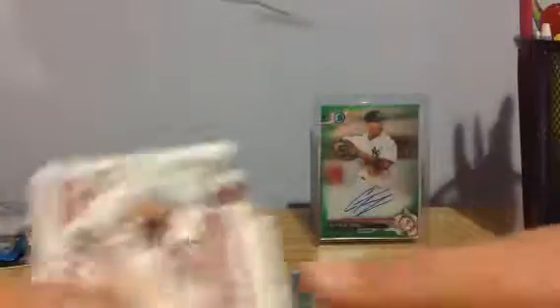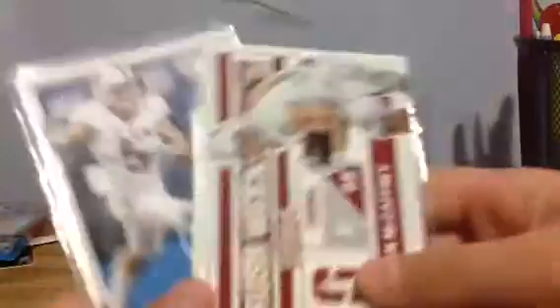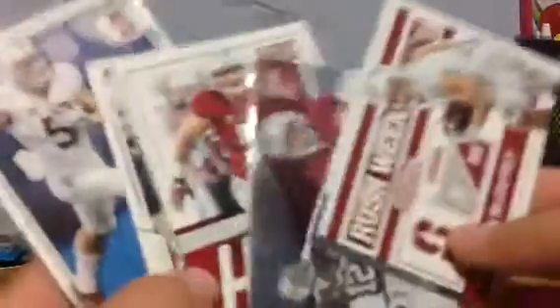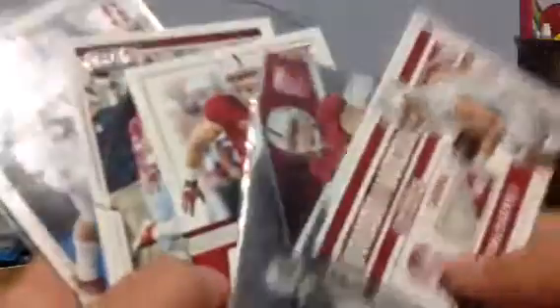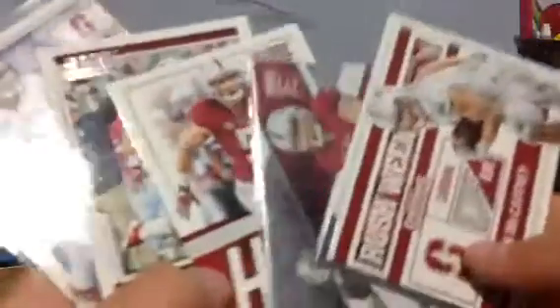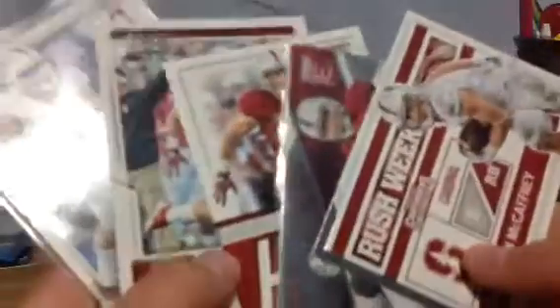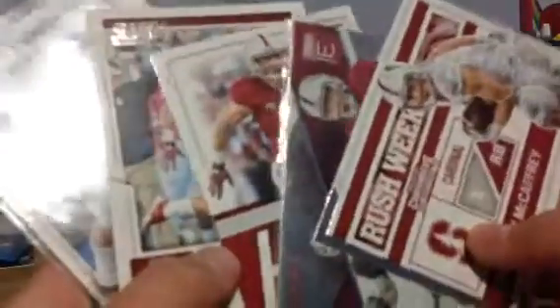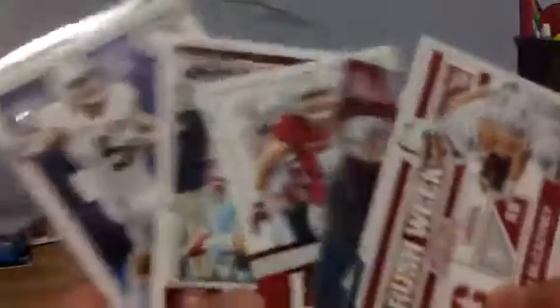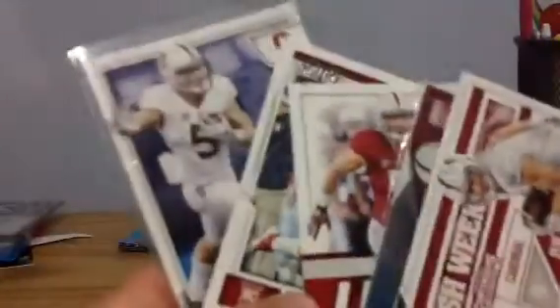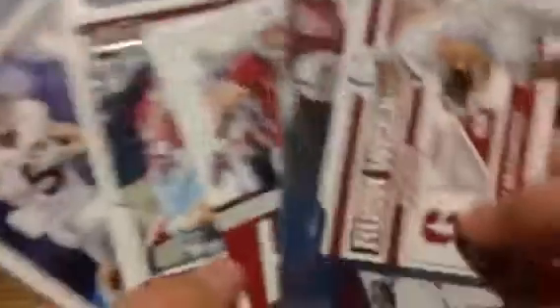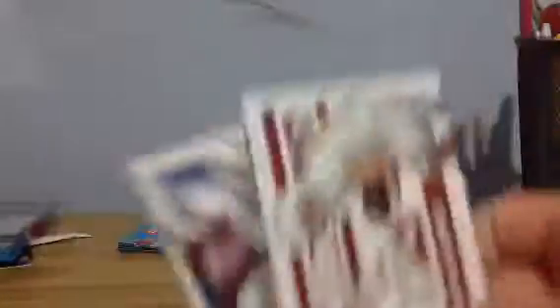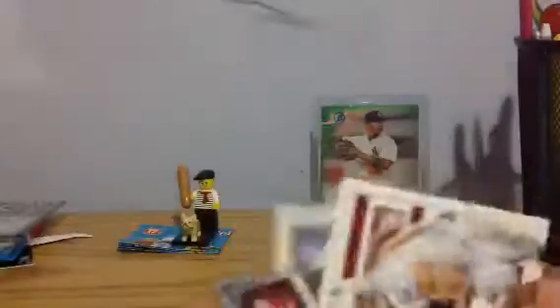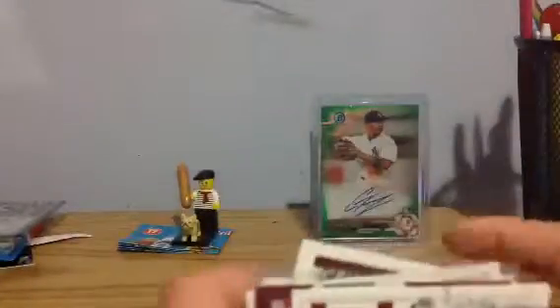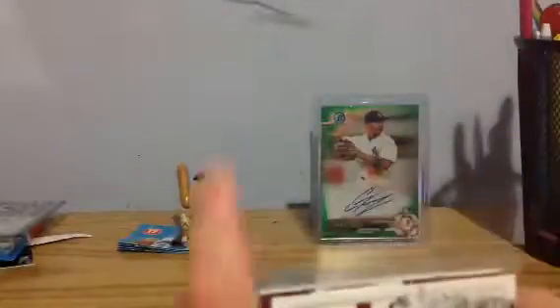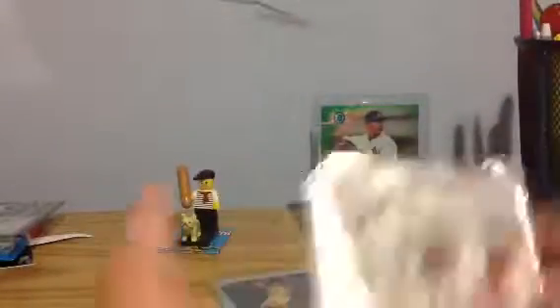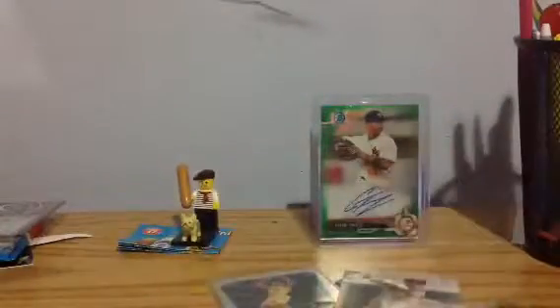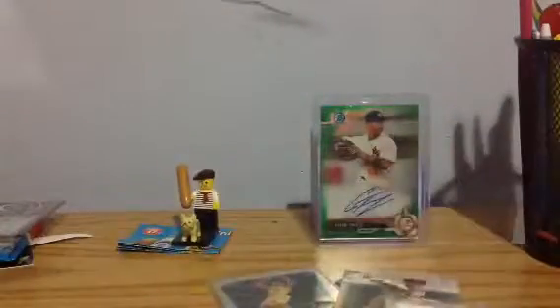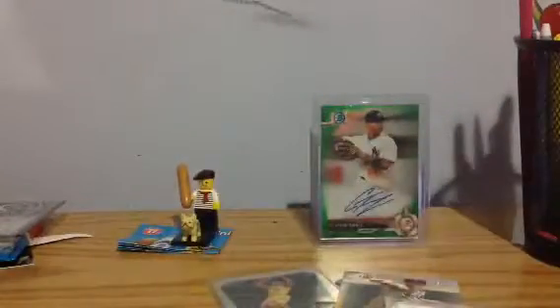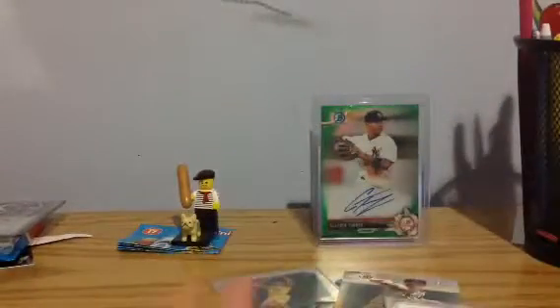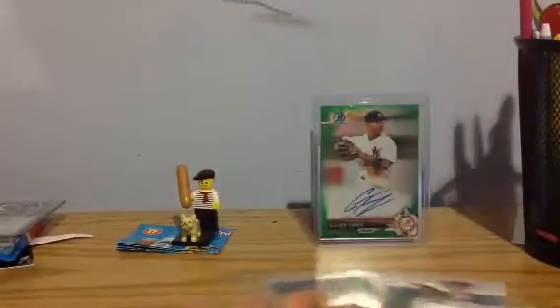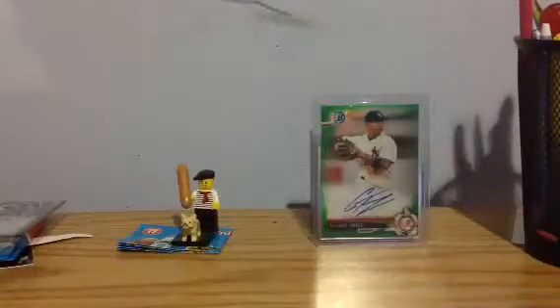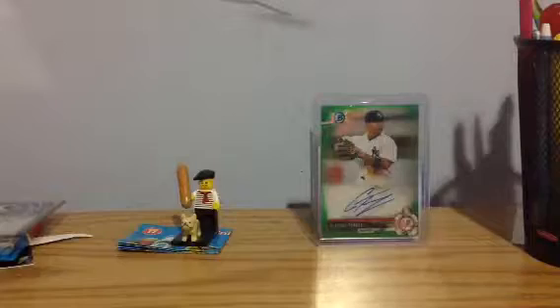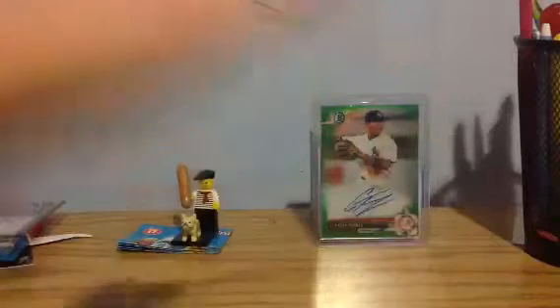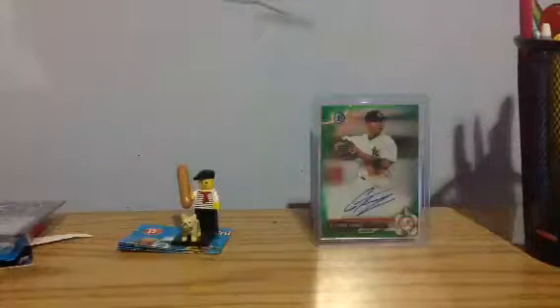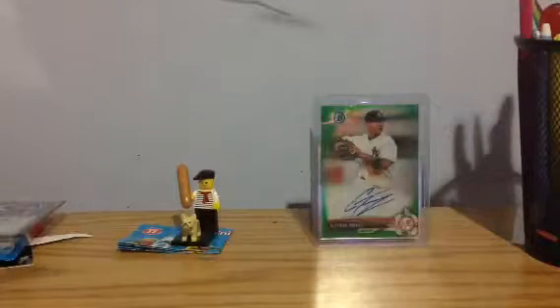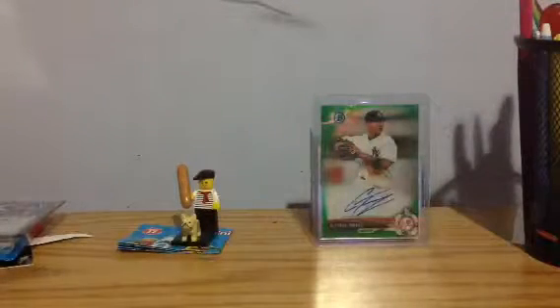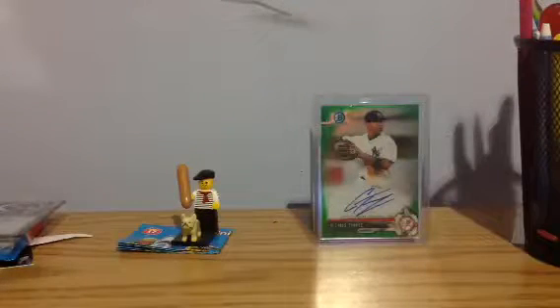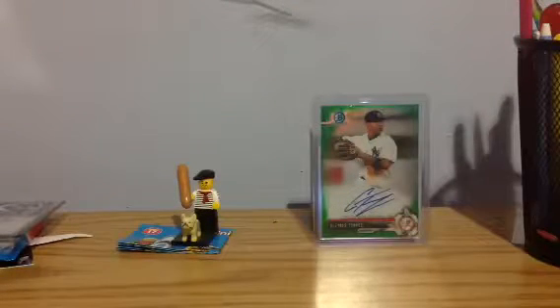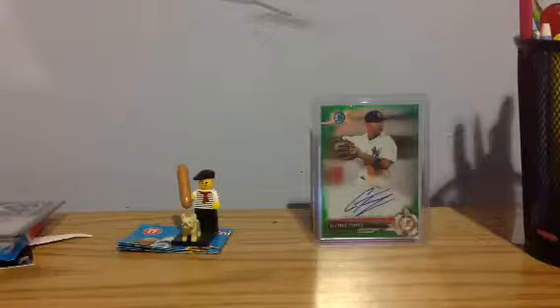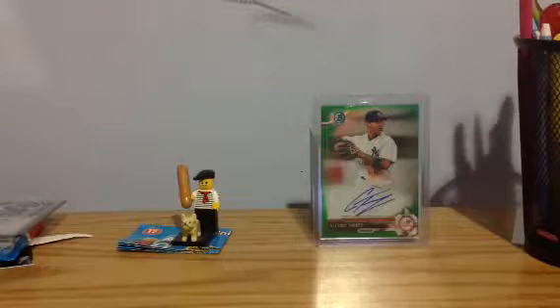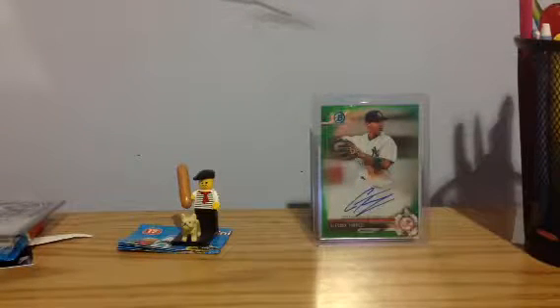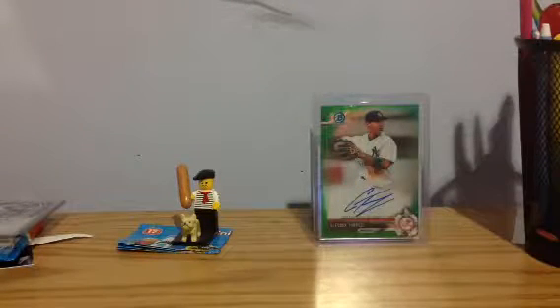If you're interested in McCaffrey, I've got a bunch of McCaffrey rookies. And now moving into stuff with cases and my higher end stuff.